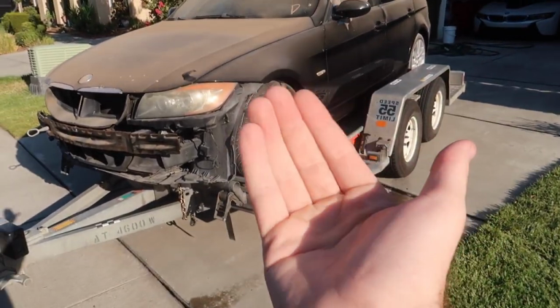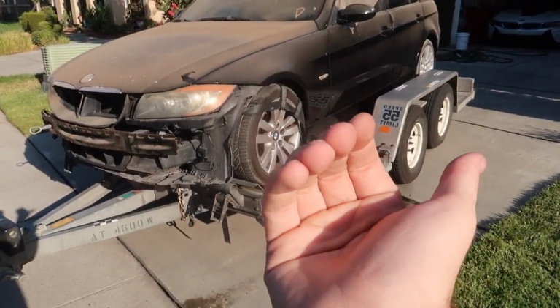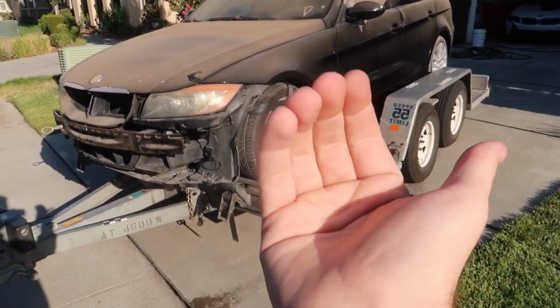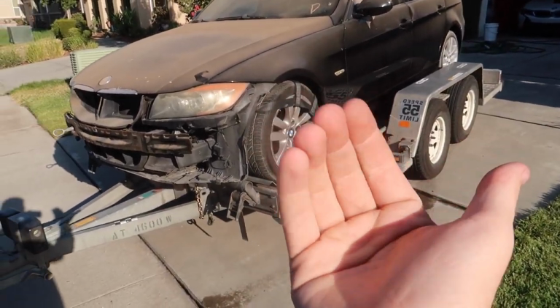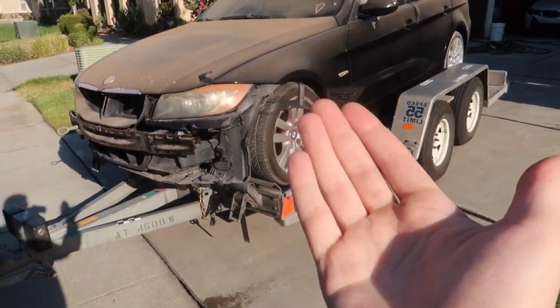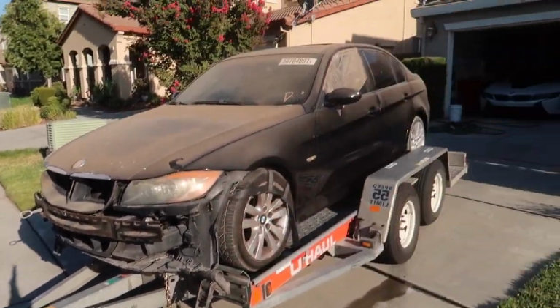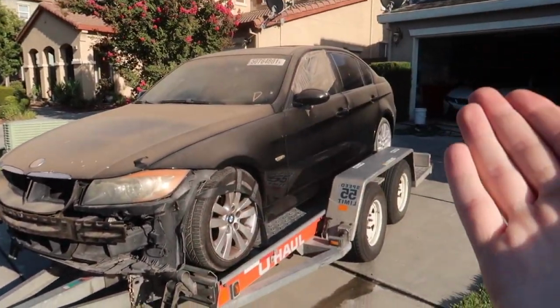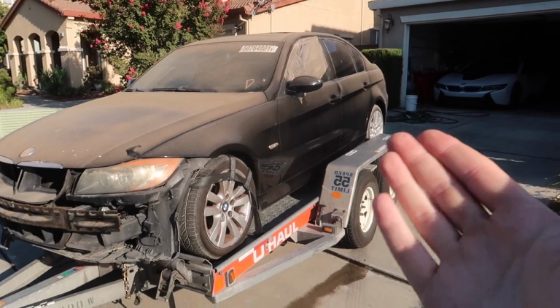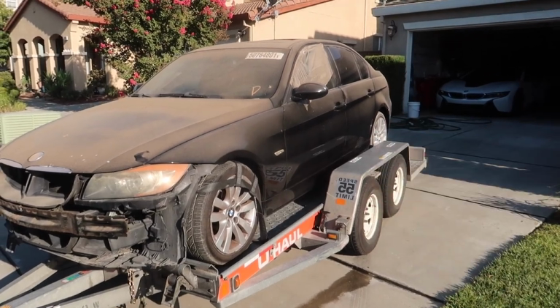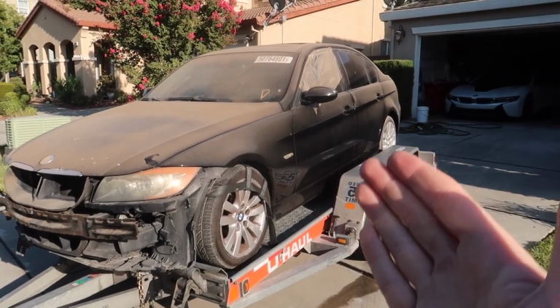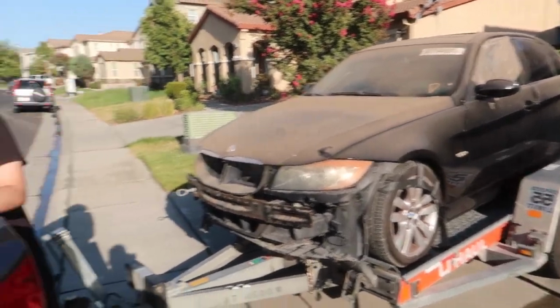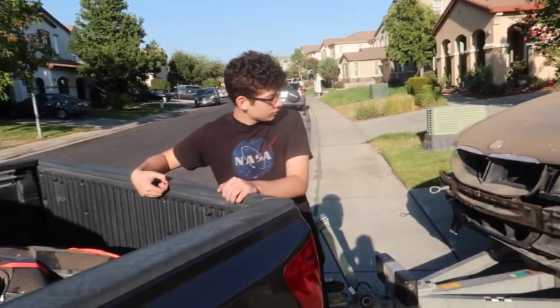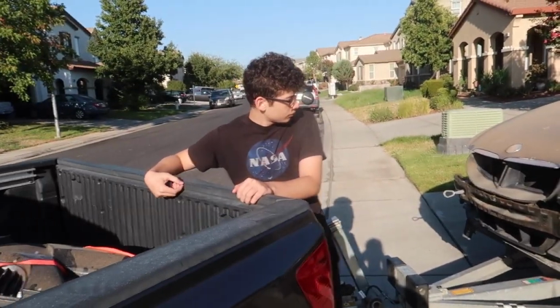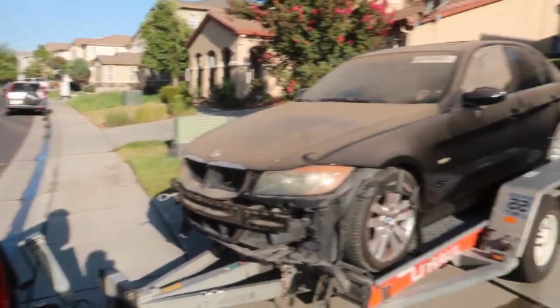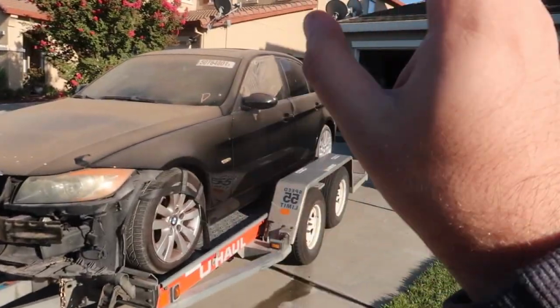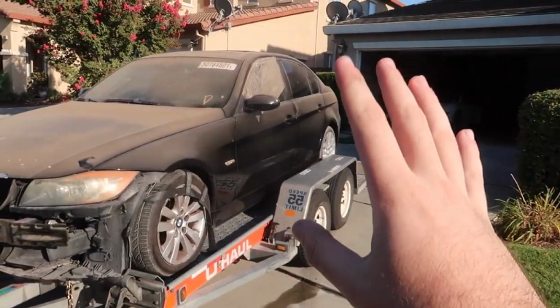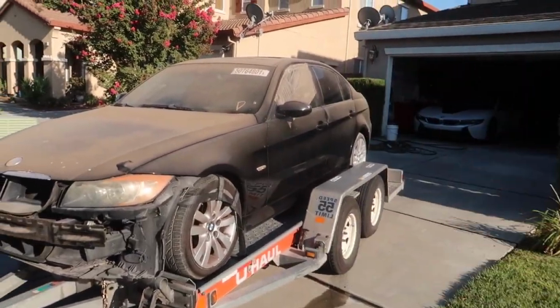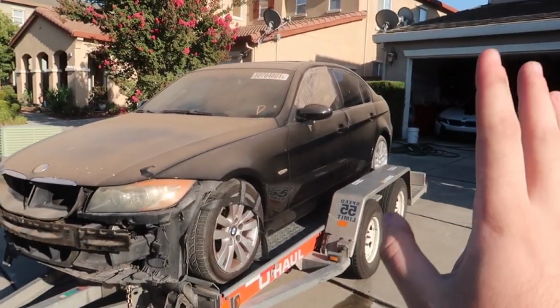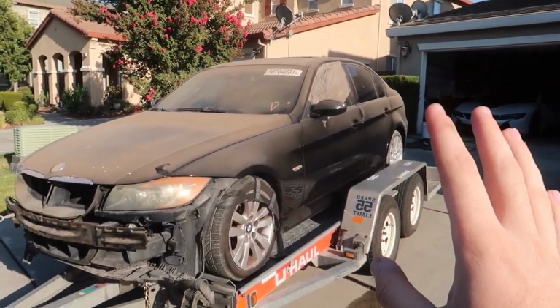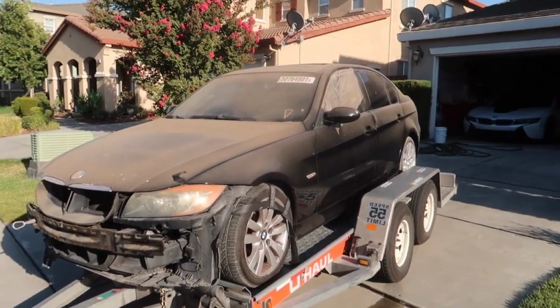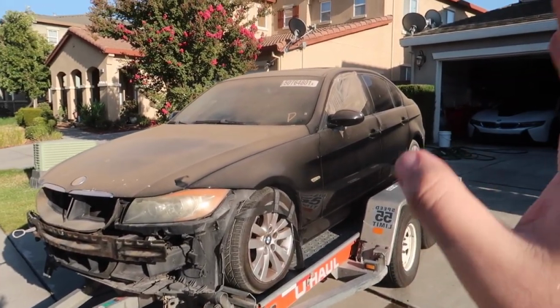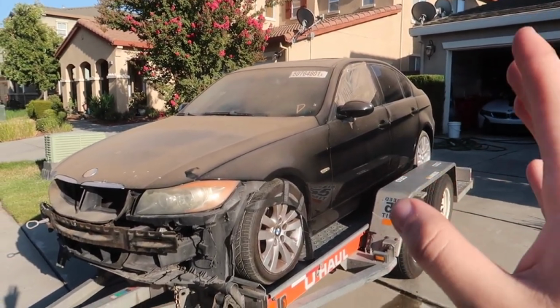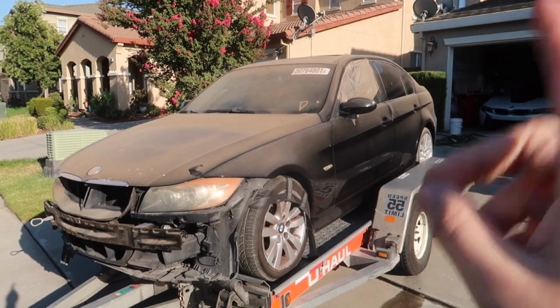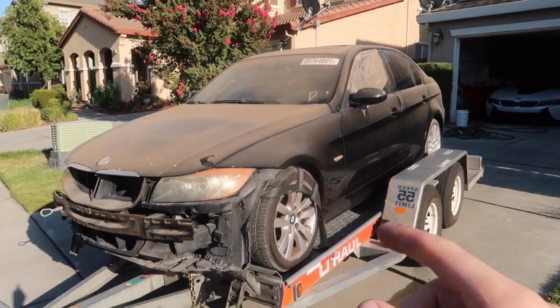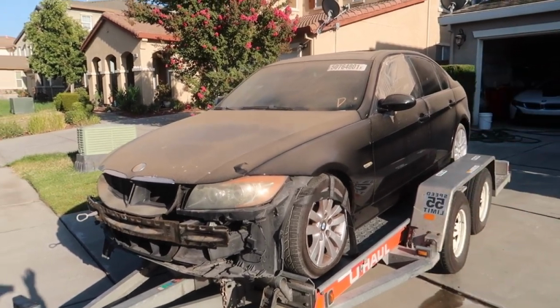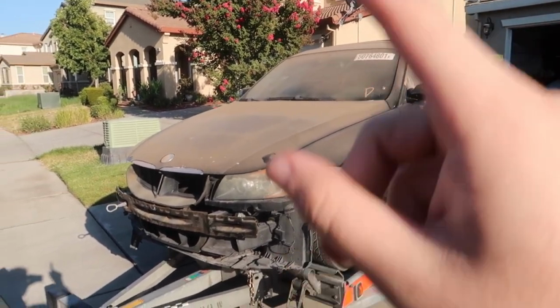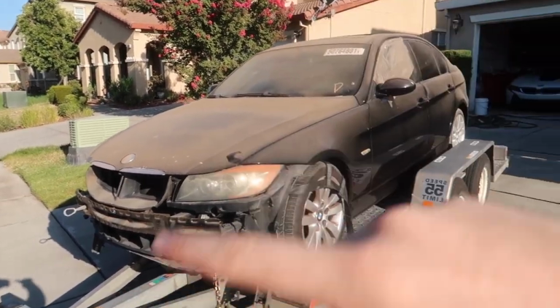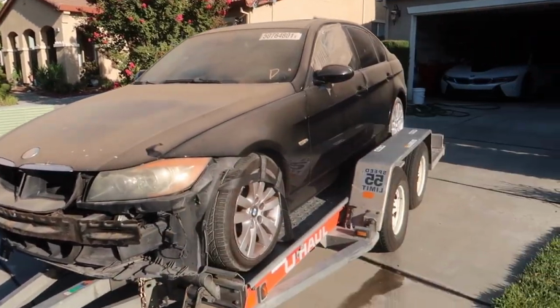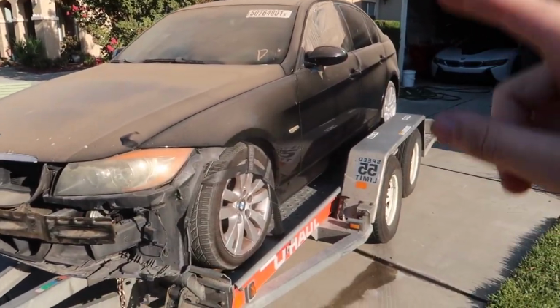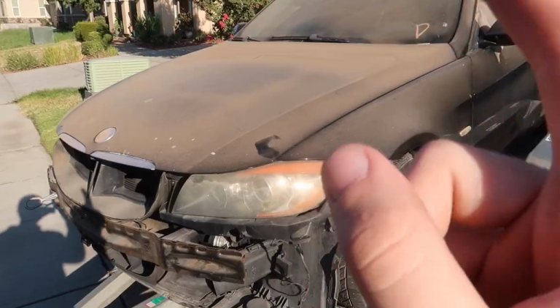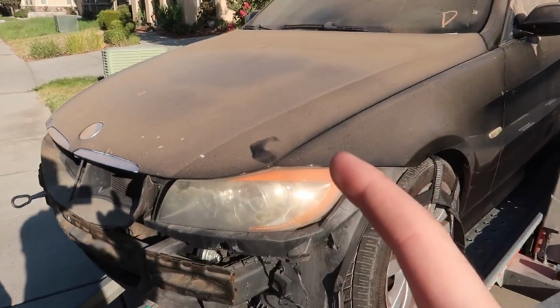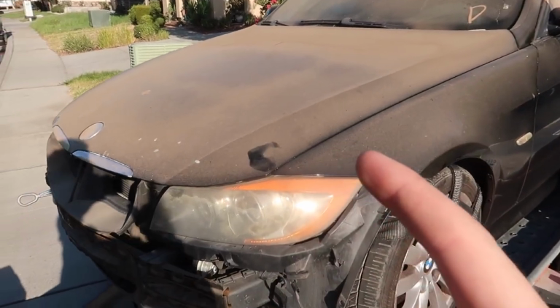For some reason there's no trunk latch button for the trunk, which is kind of weird. We'll figure out what's going on there and hopefully get into the trunk in the next video. In the meantime, let's get this thing off the trailer and give it a good wash.